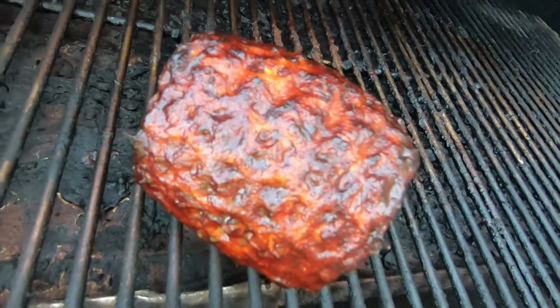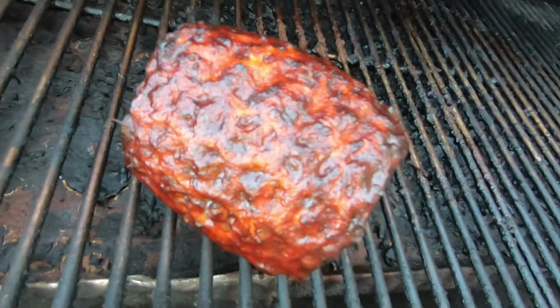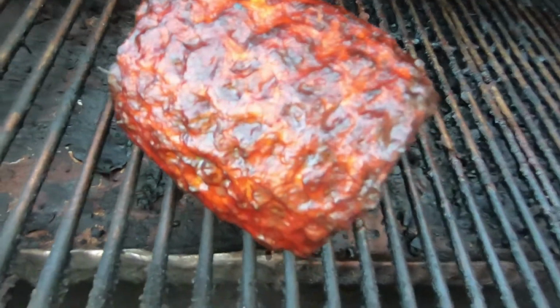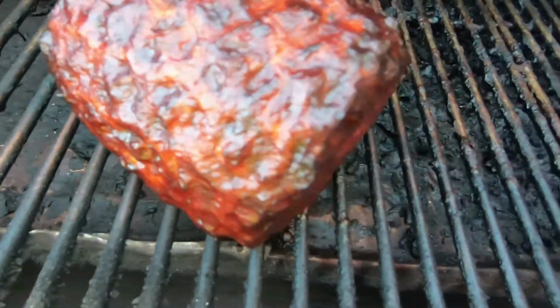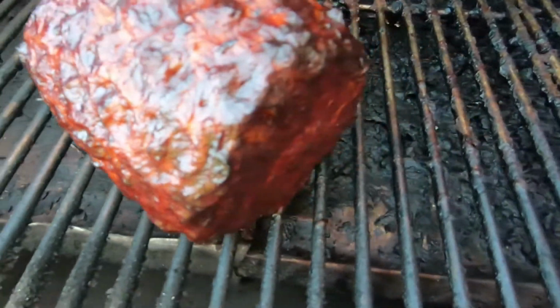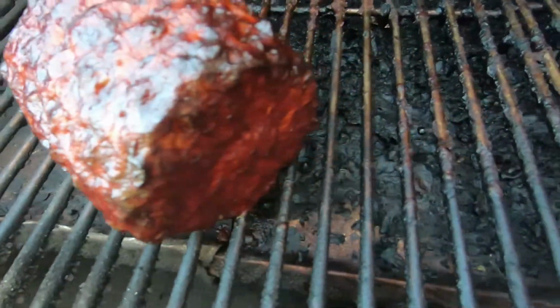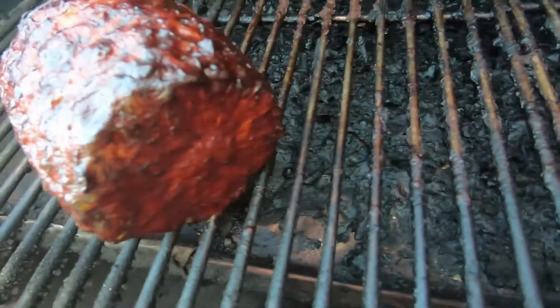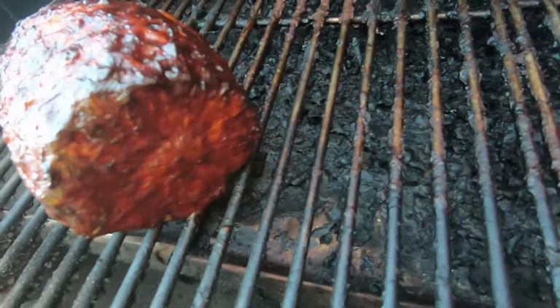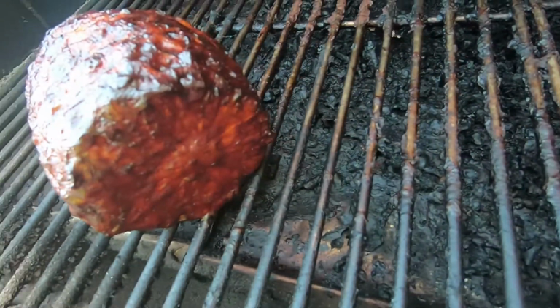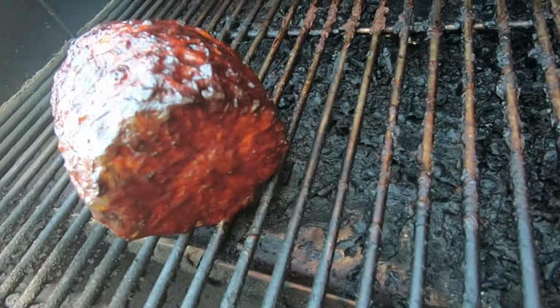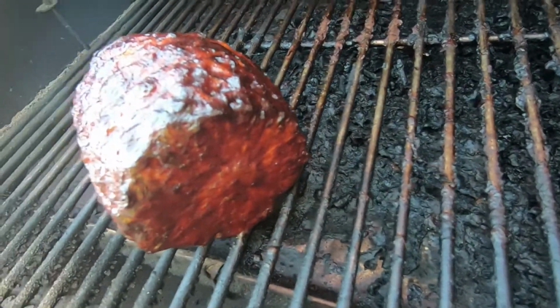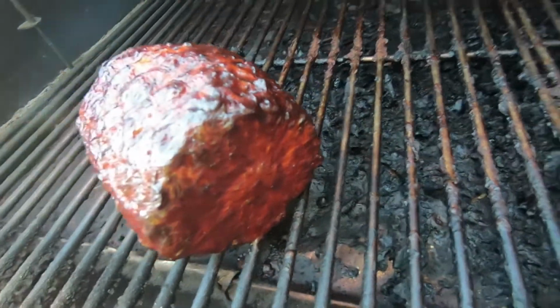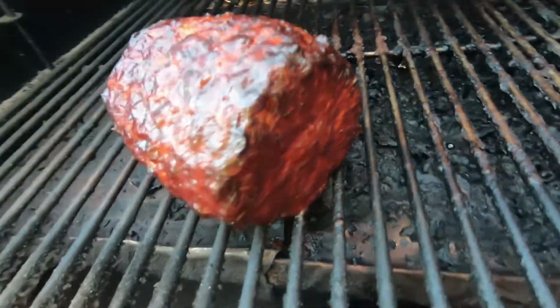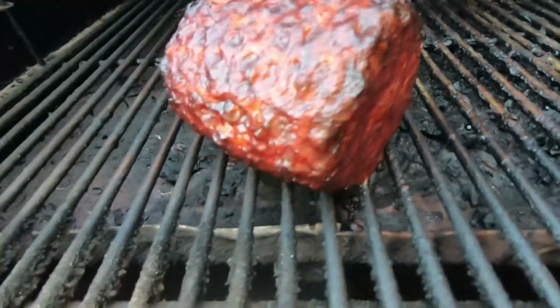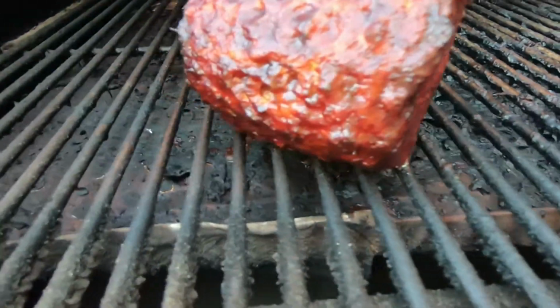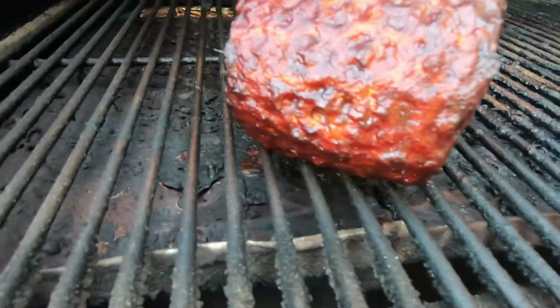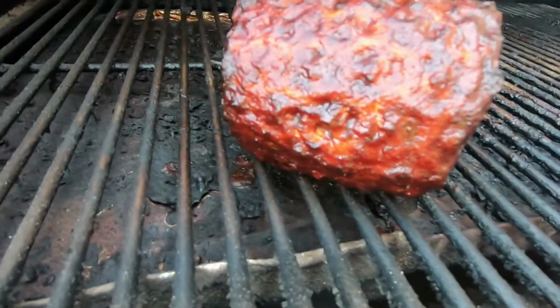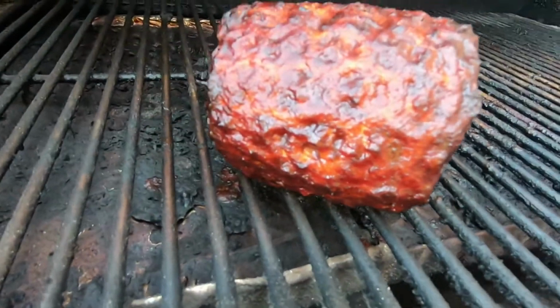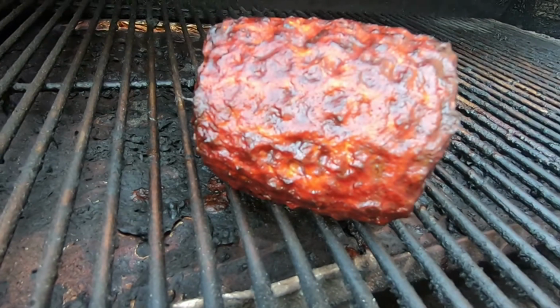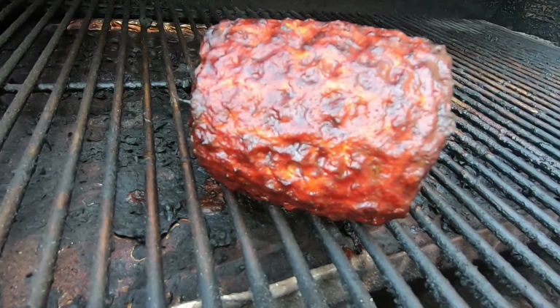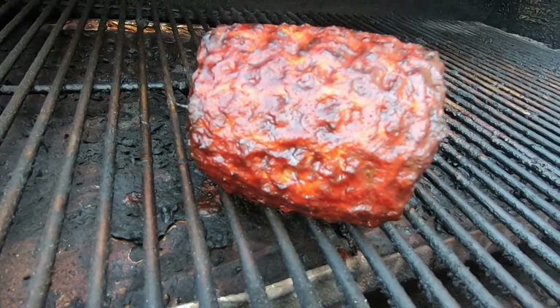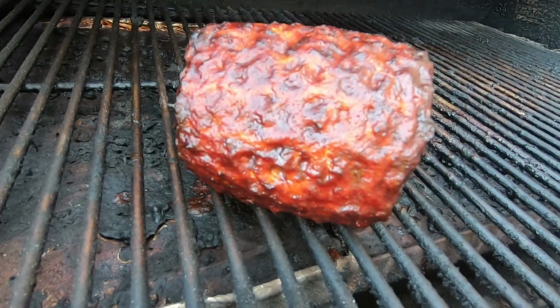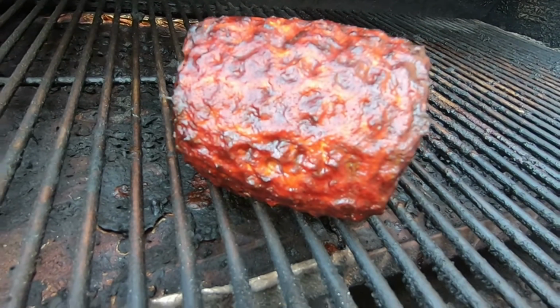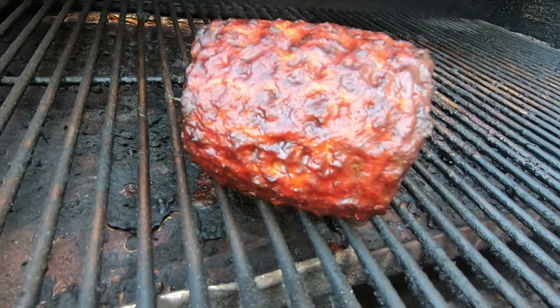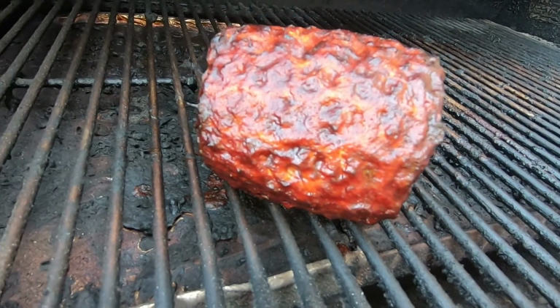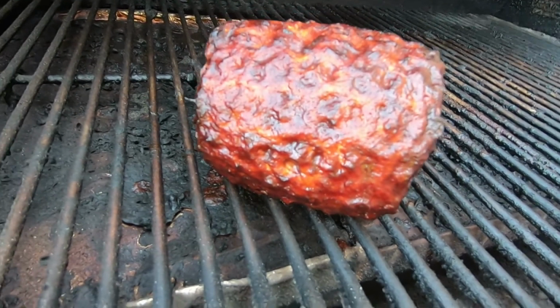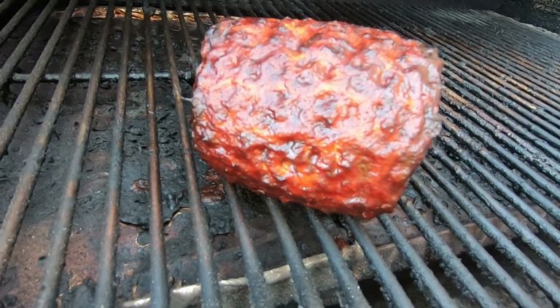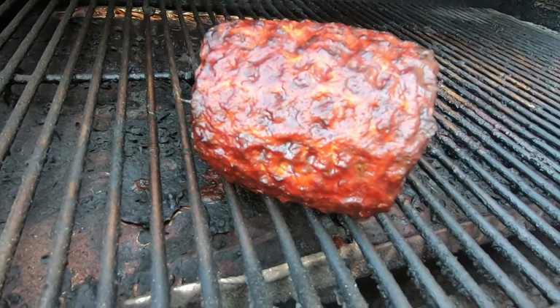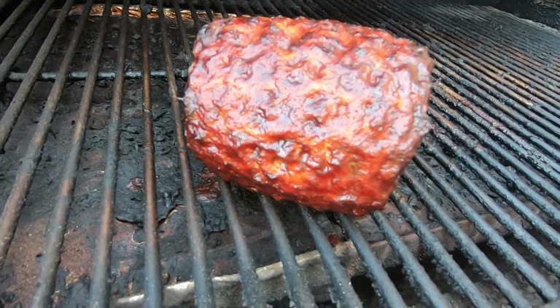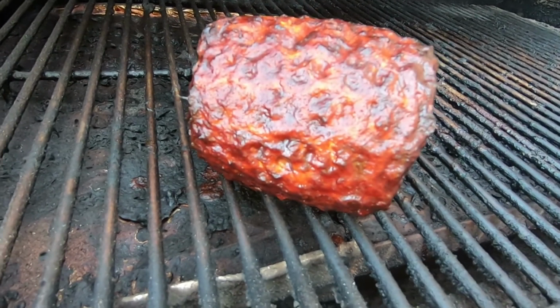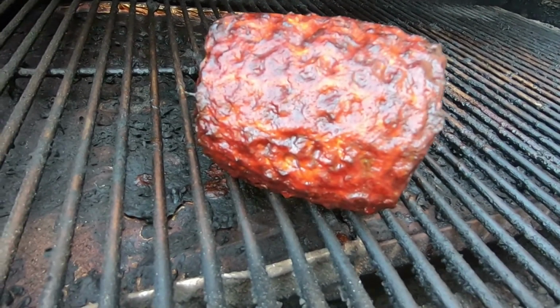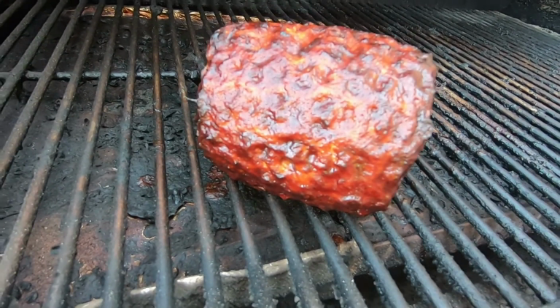Pictures don't do it justice — that's a beauty. All right, next time you see this bad boy, she'll be on my cutting board in the kitchen.